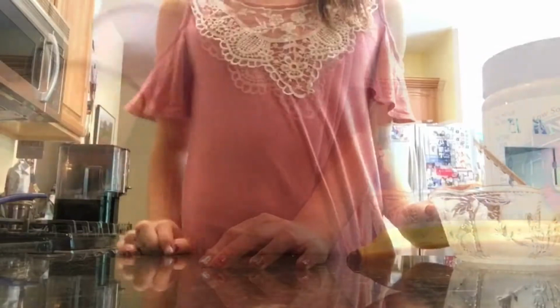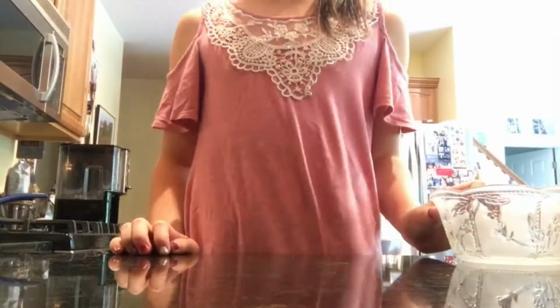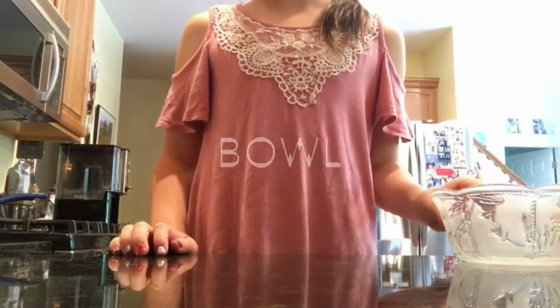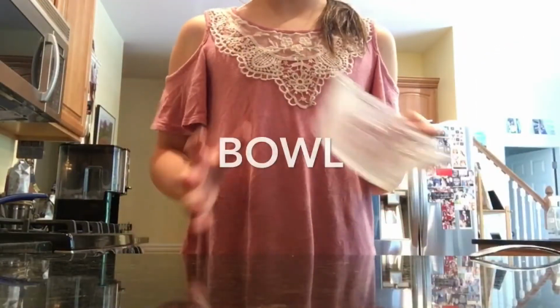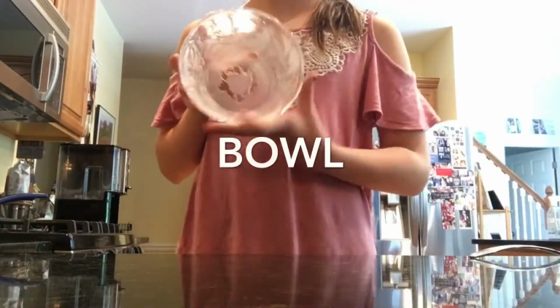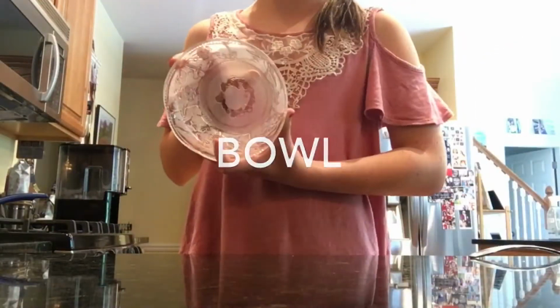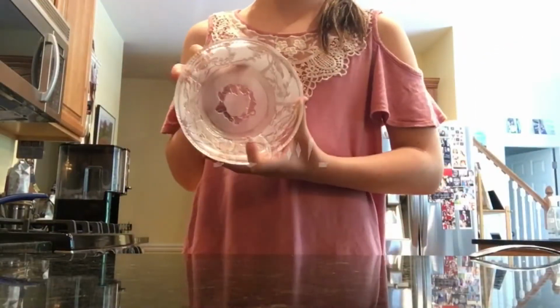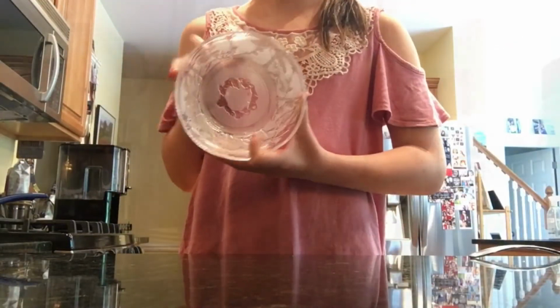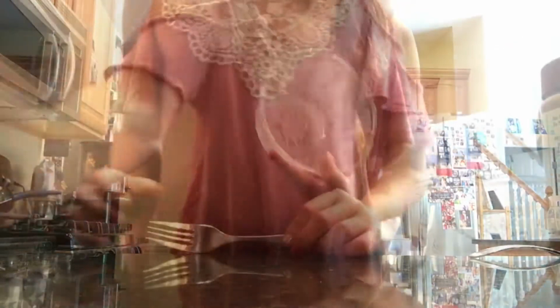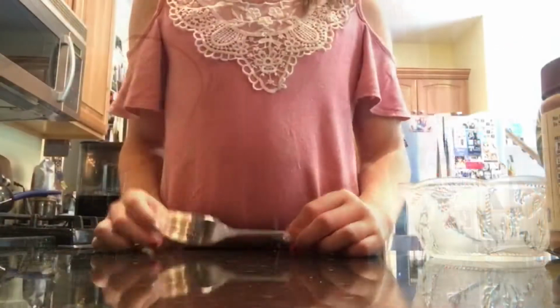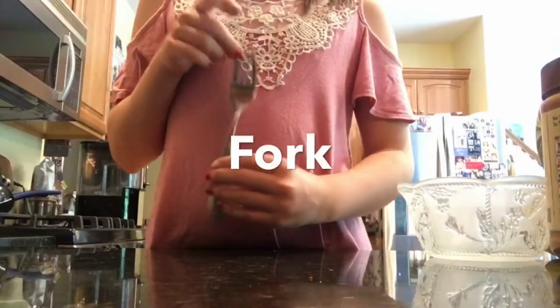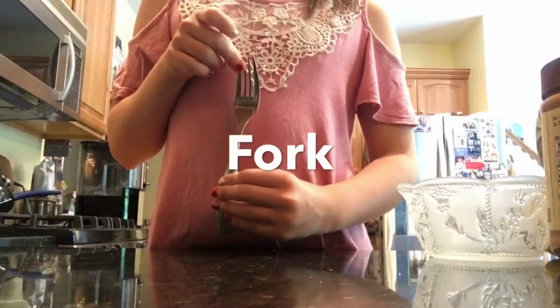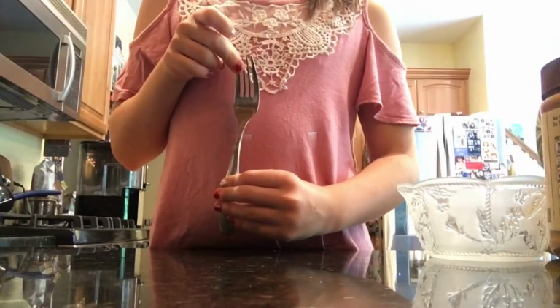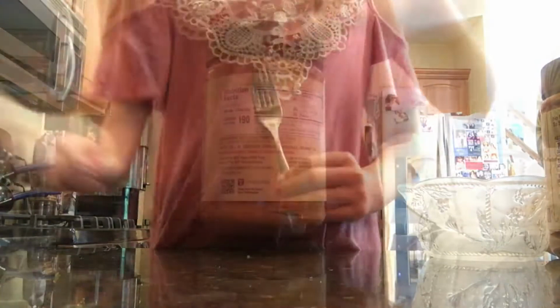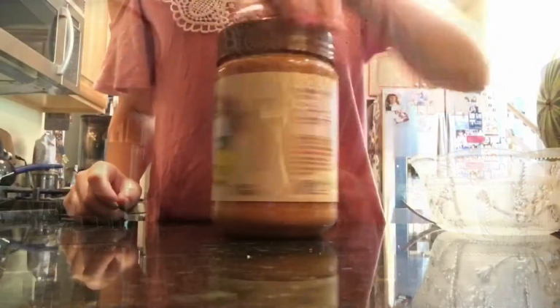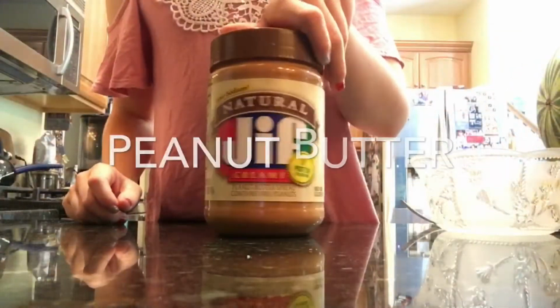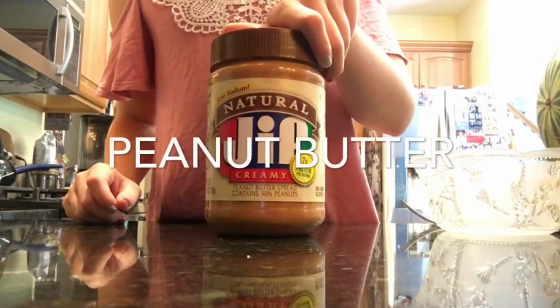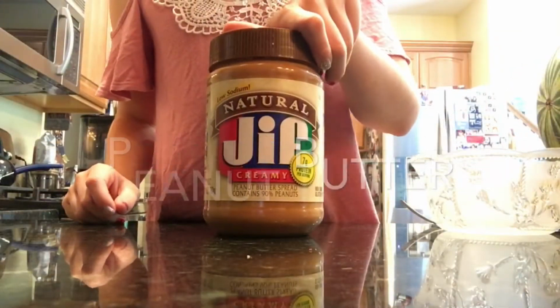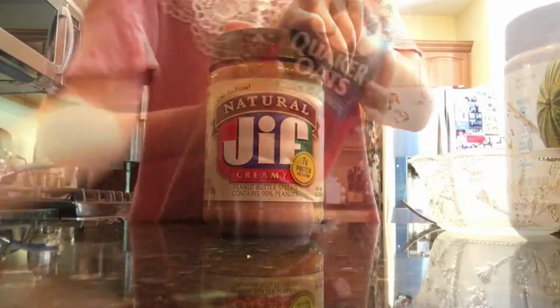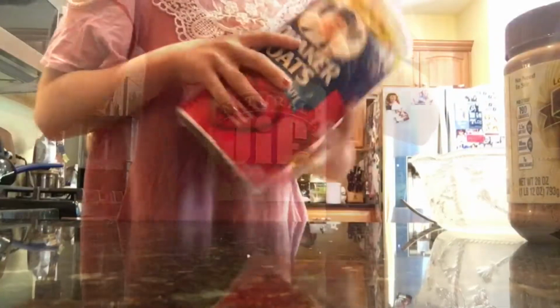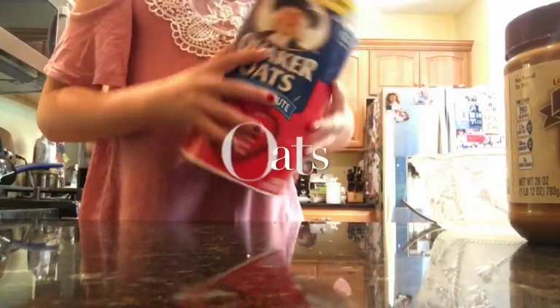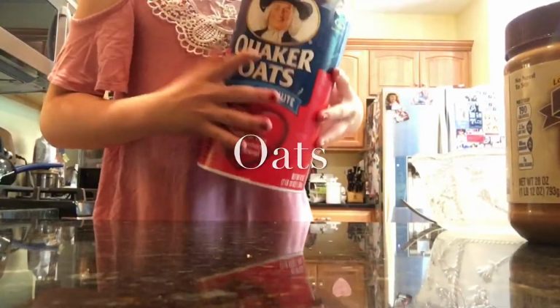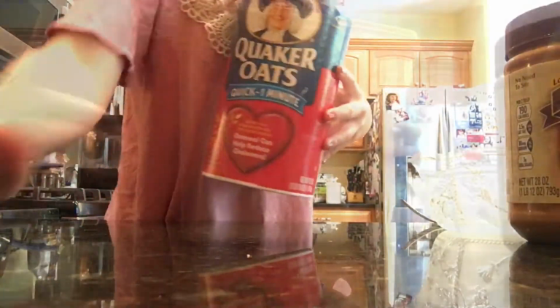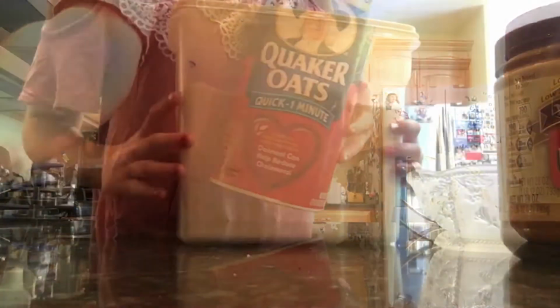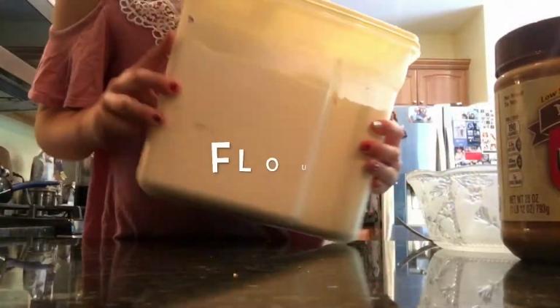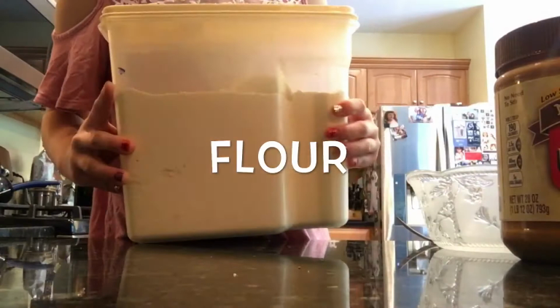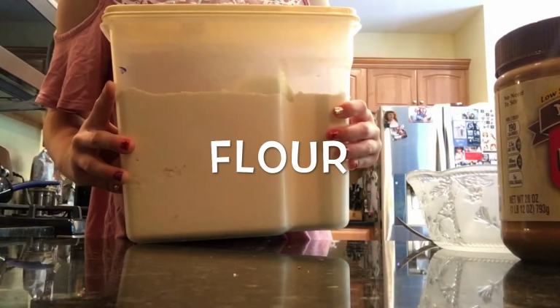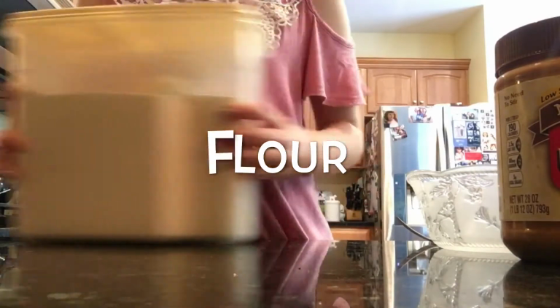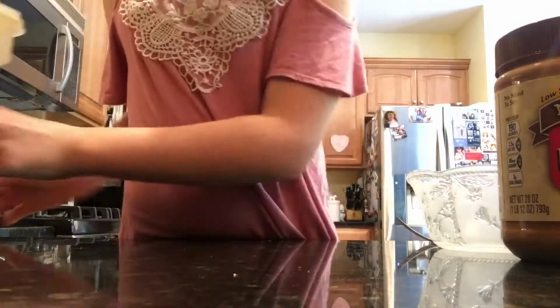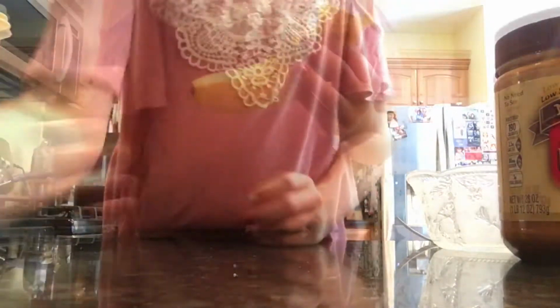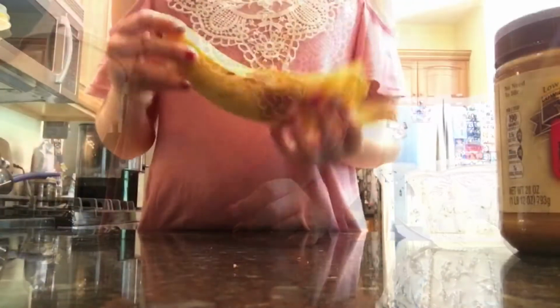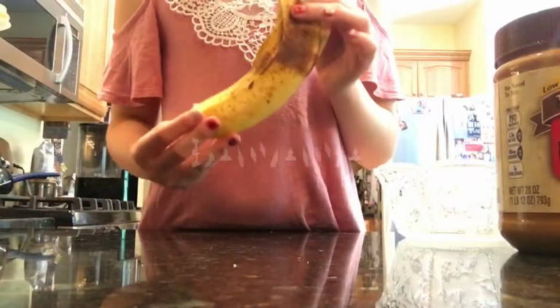Okay guys, so you are going to need a bowl, a fork, peanut butter, oats, flour, and banana.